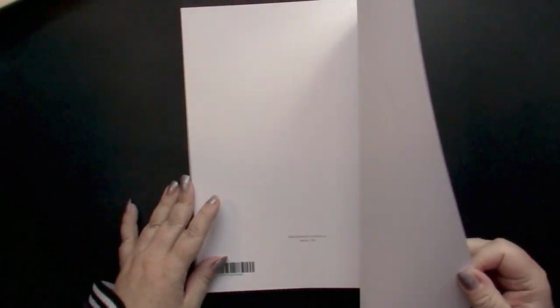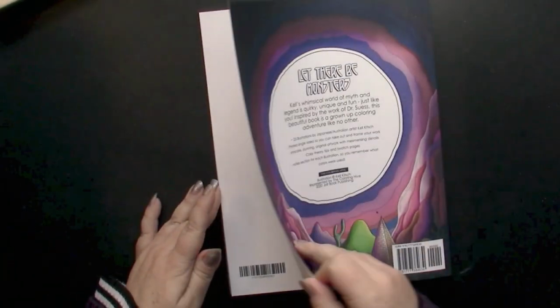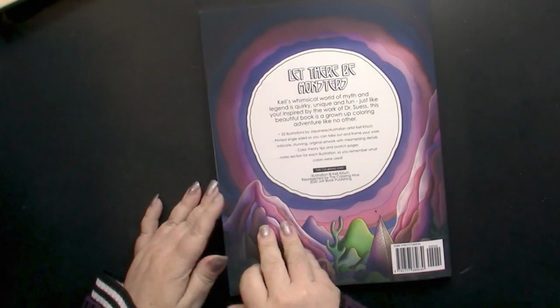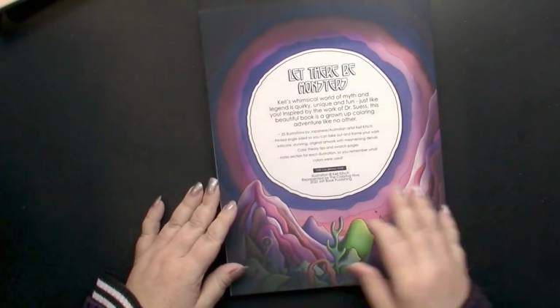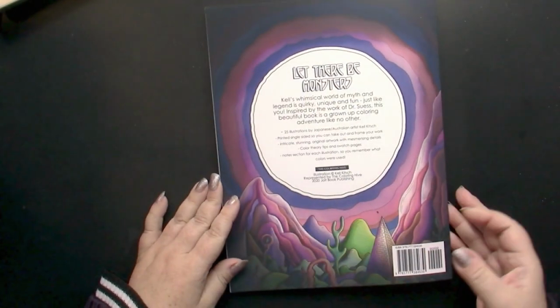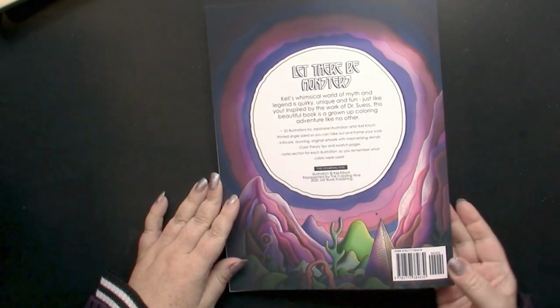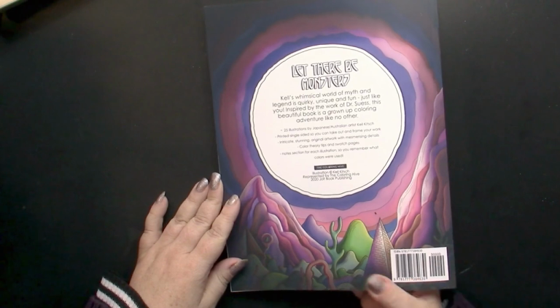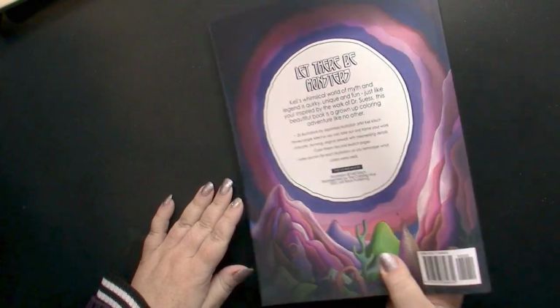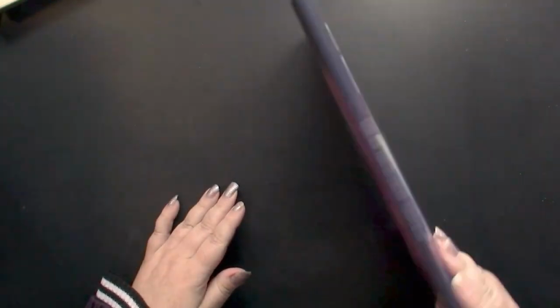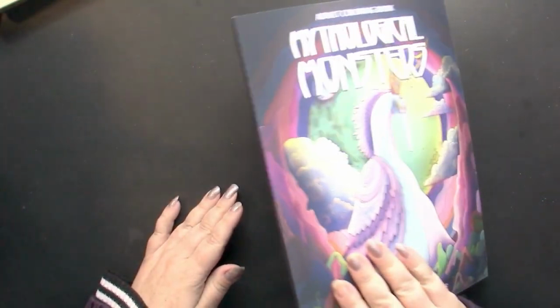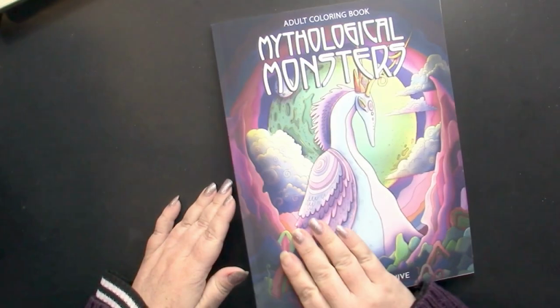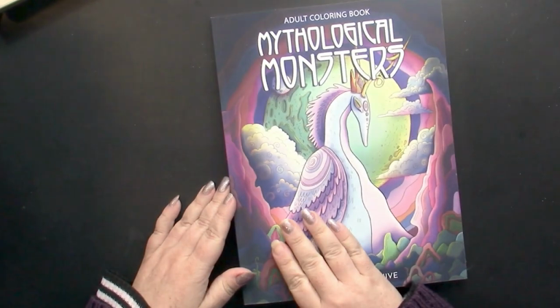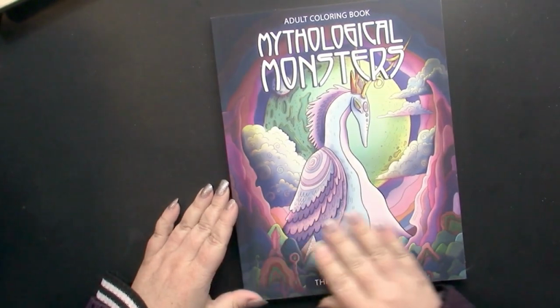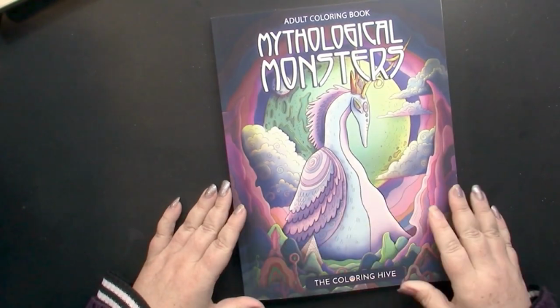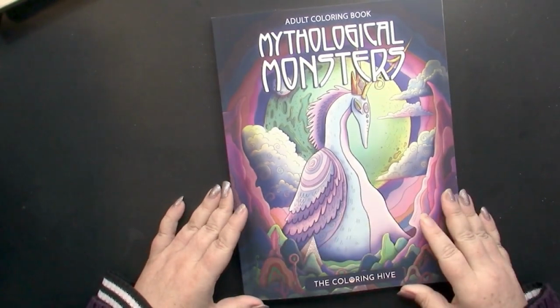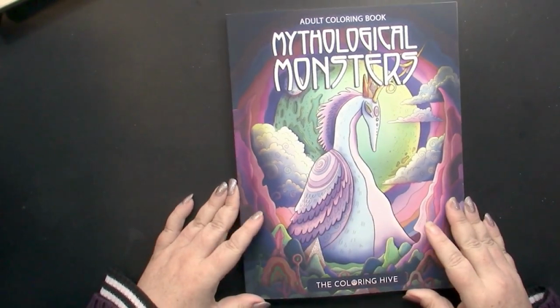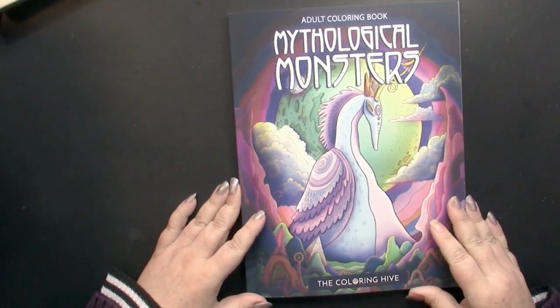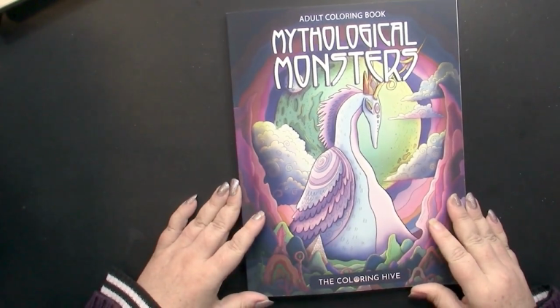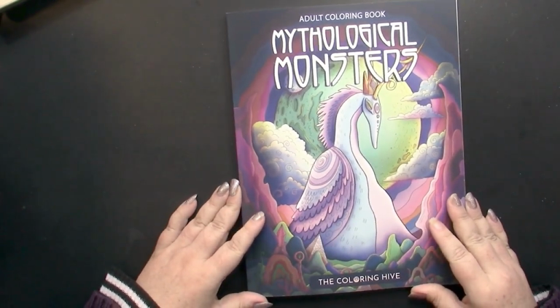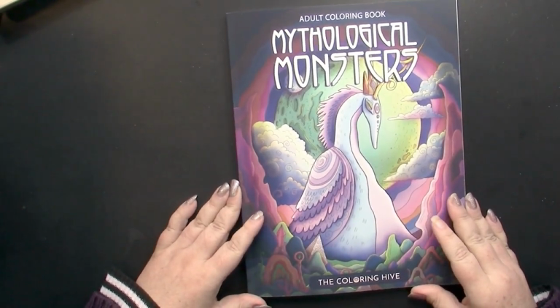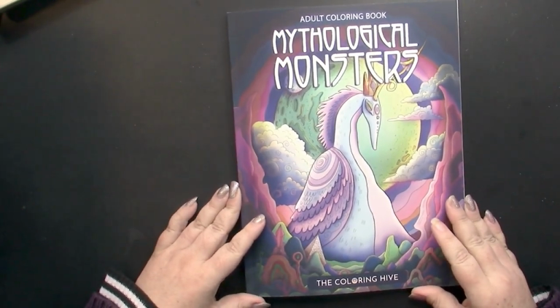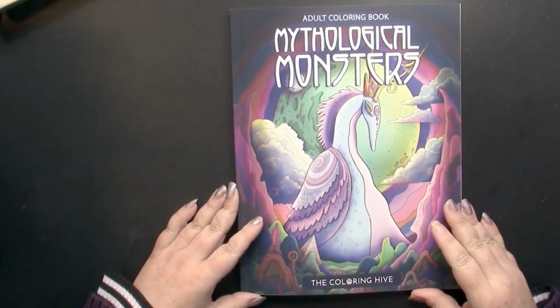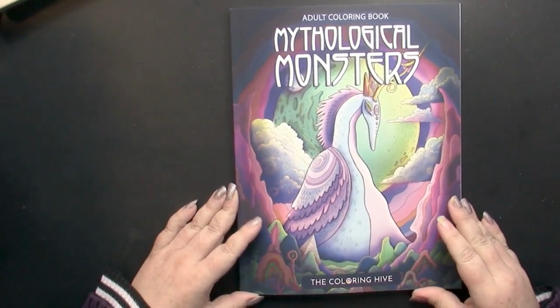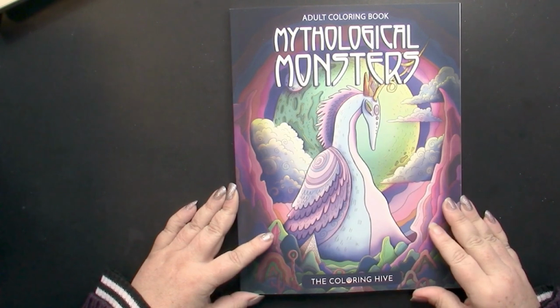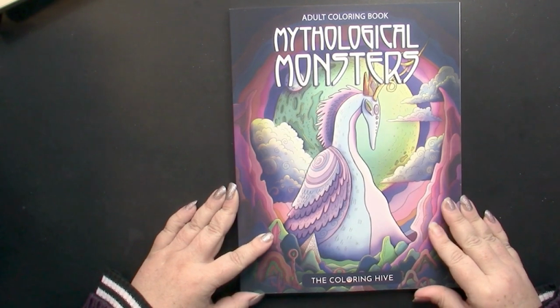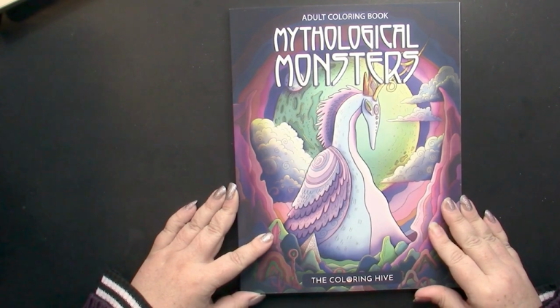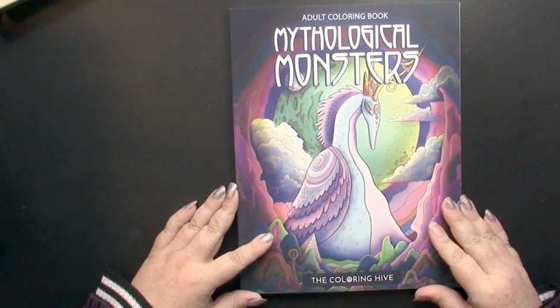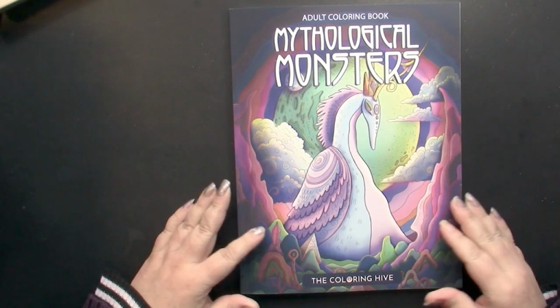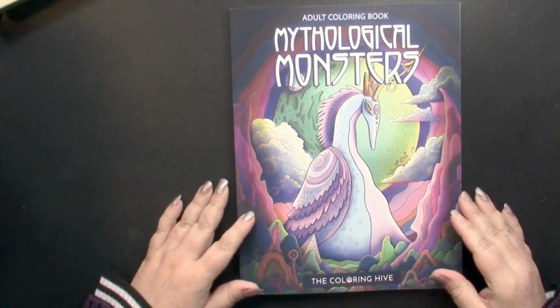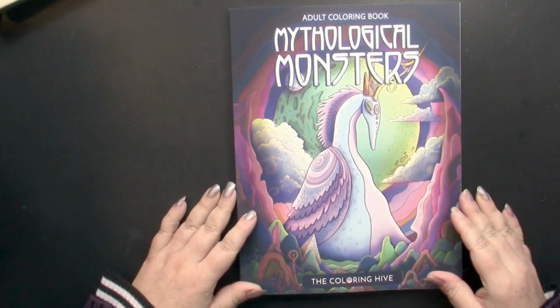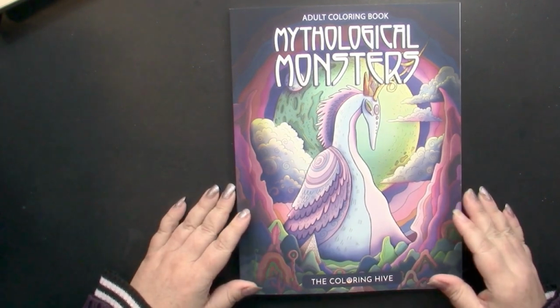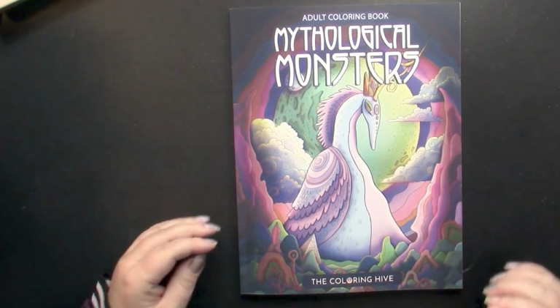So once again, this is Mythological Monsters by Kel Kitch, published by The Coloring Hive.